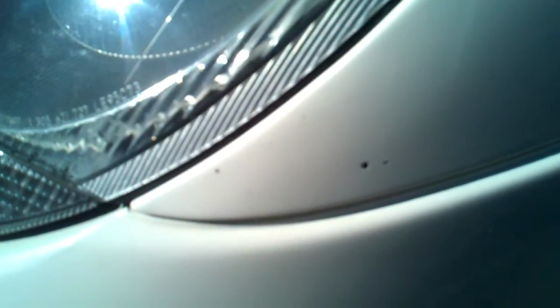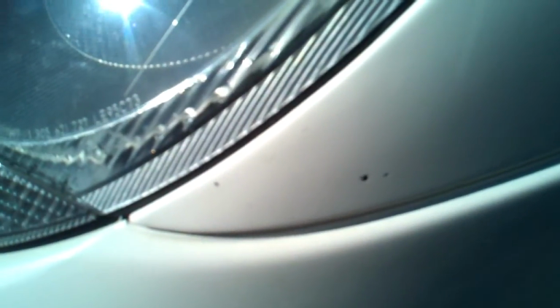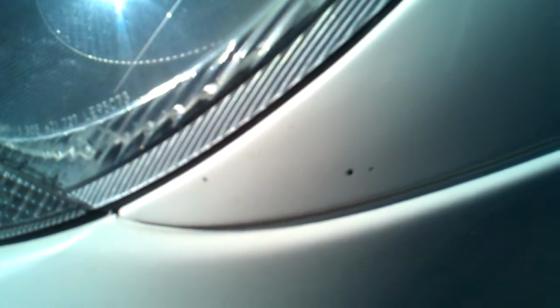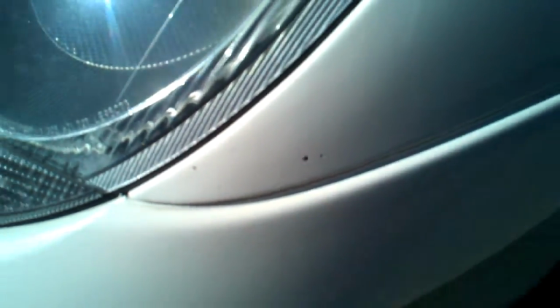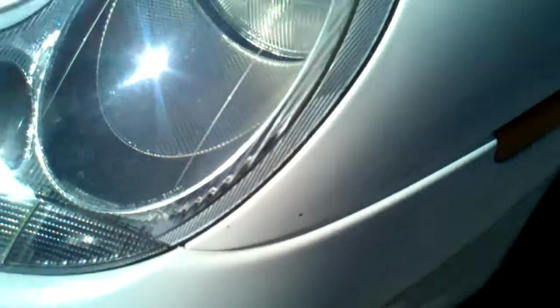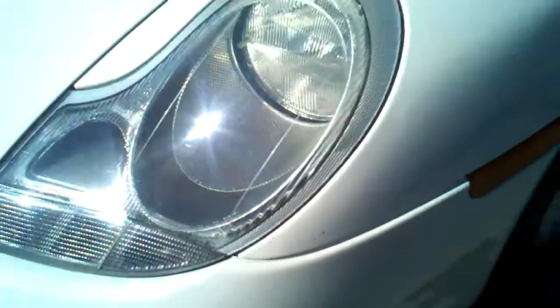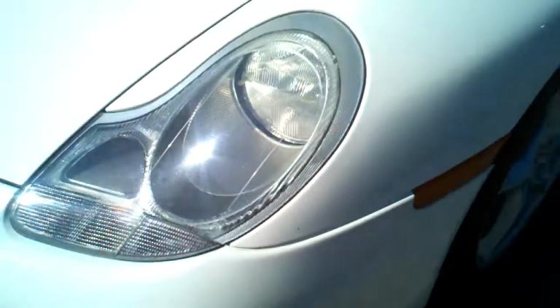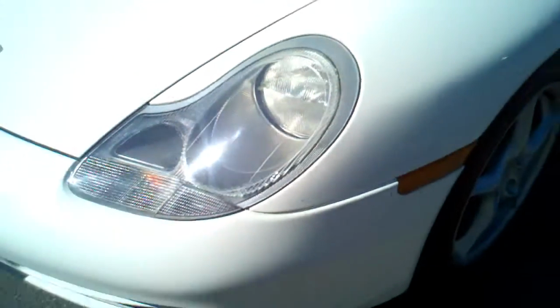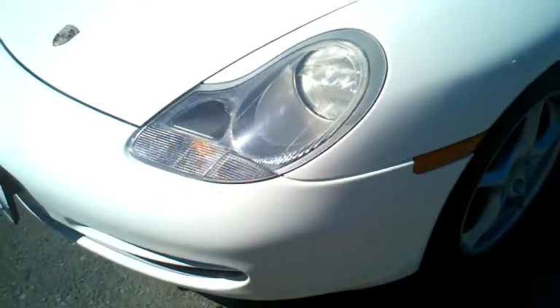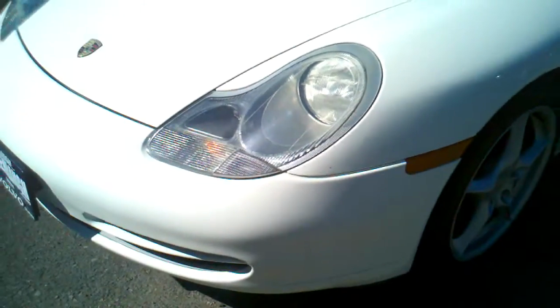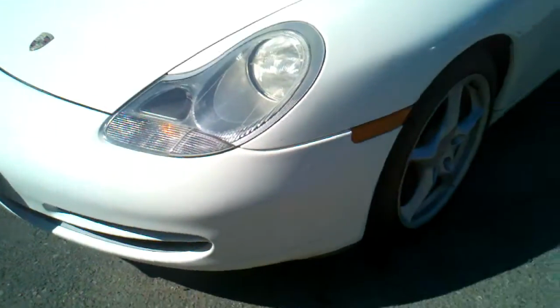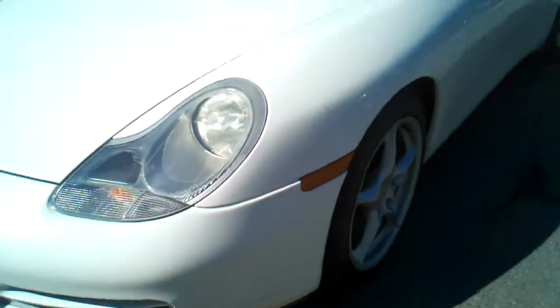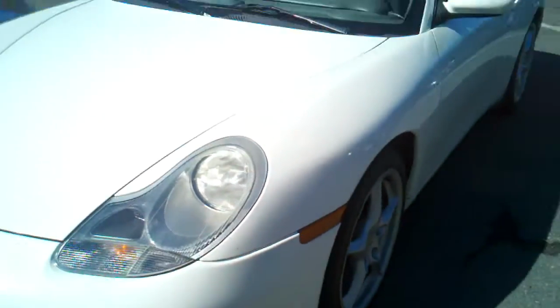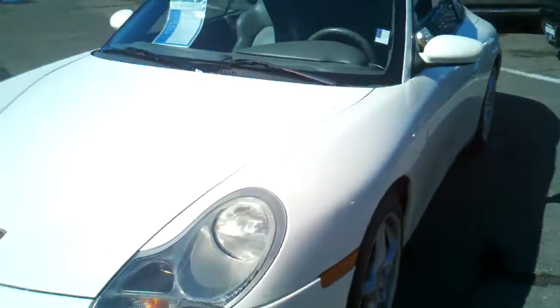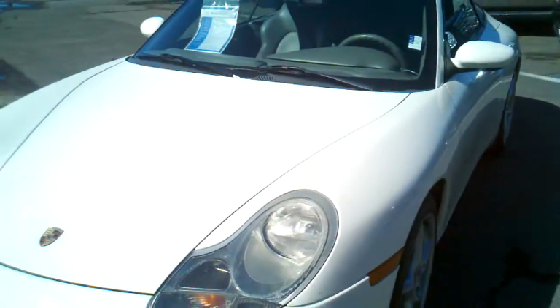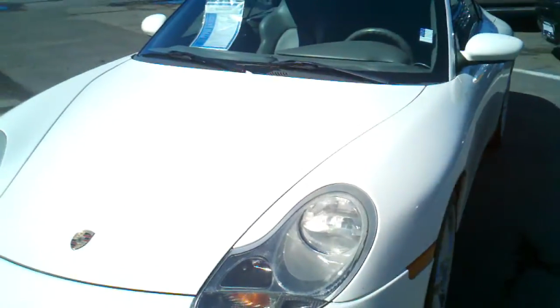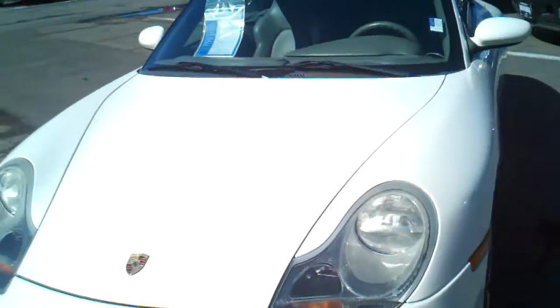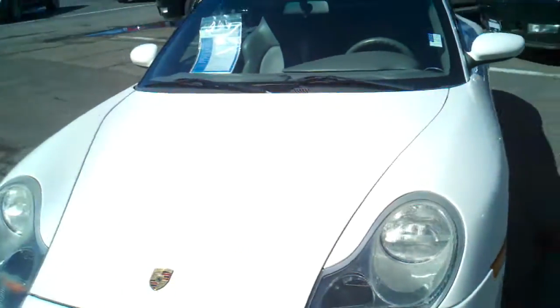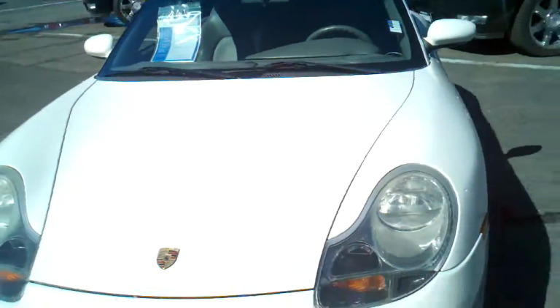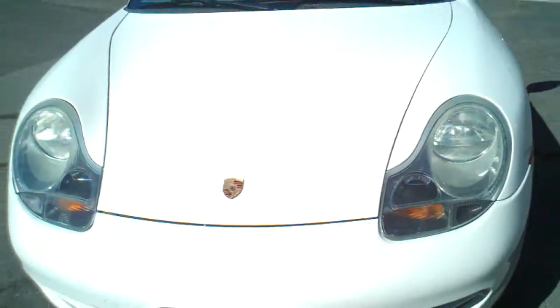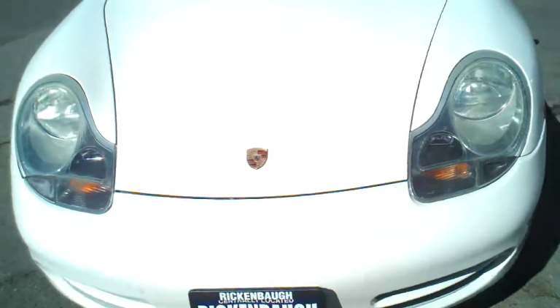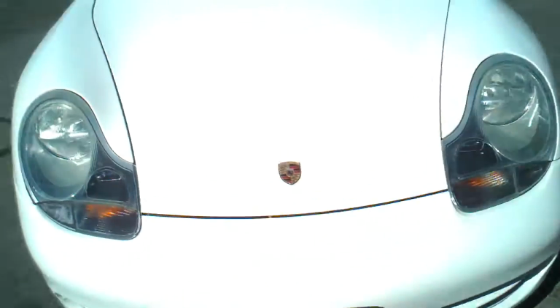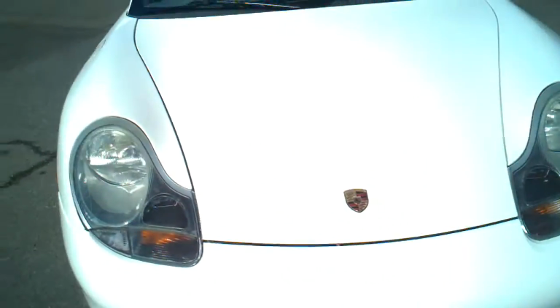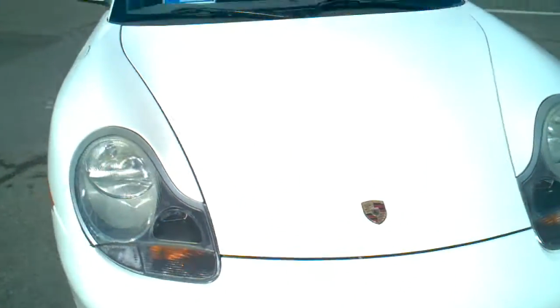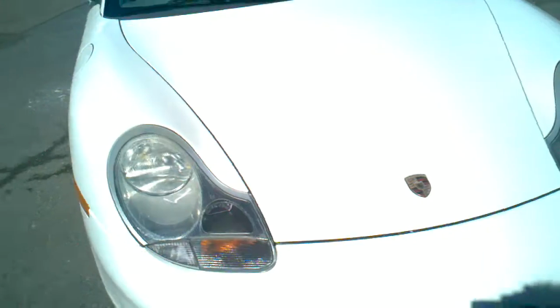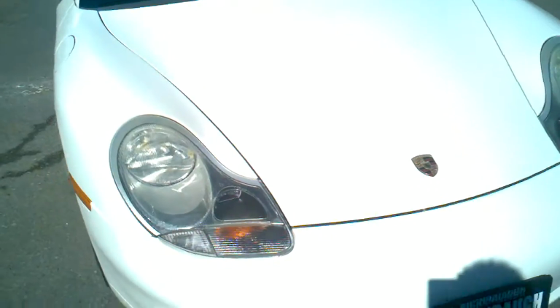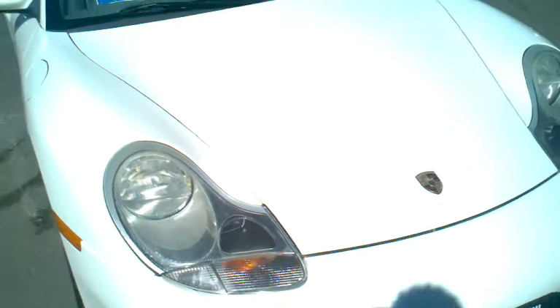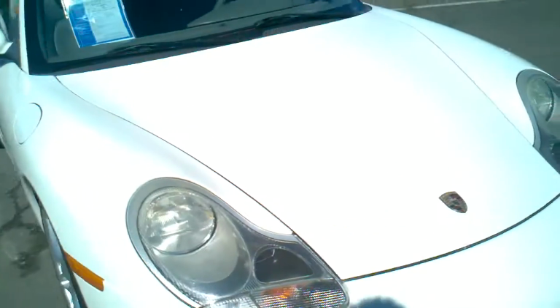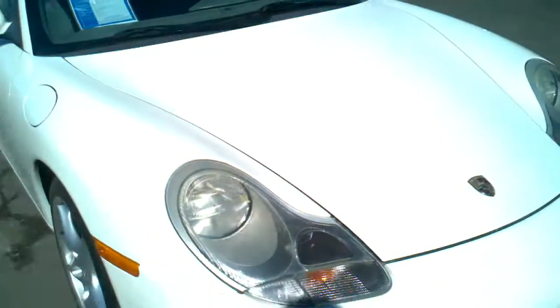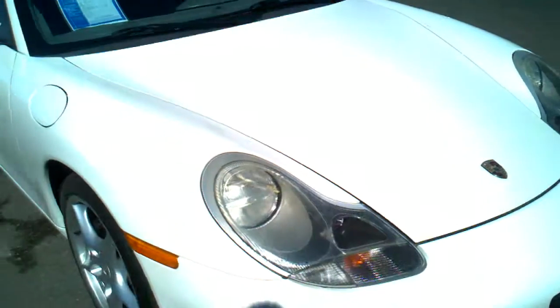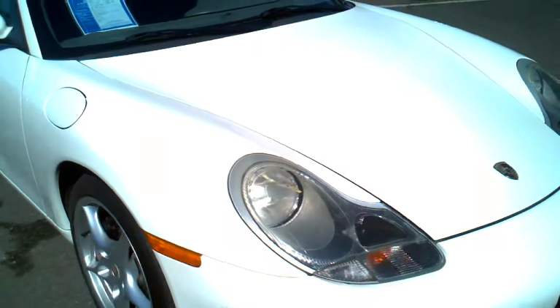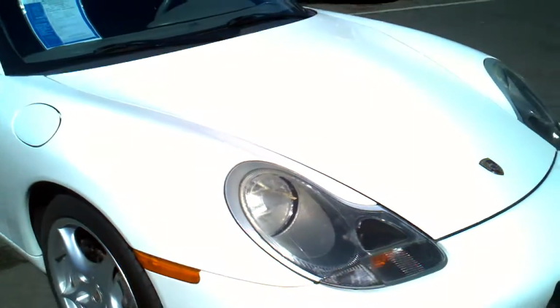There are little rock chips right there. I'll just continue to walk around it. Overall, for a 2000, the paint is in excellent condition.